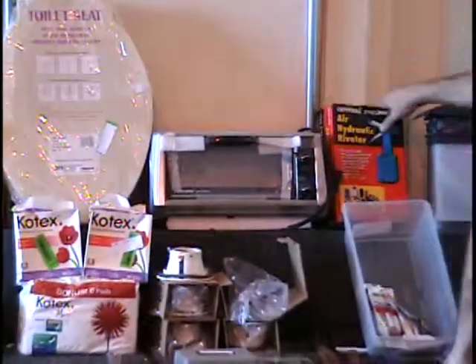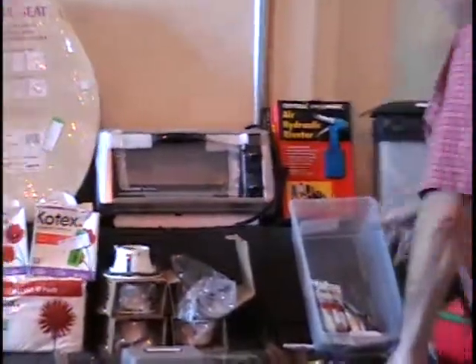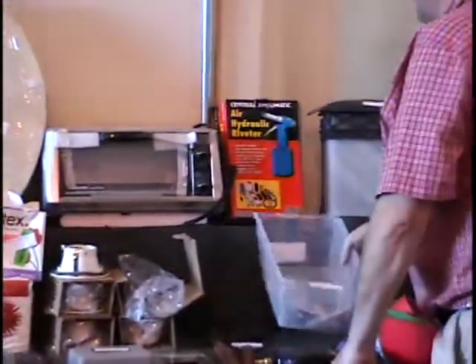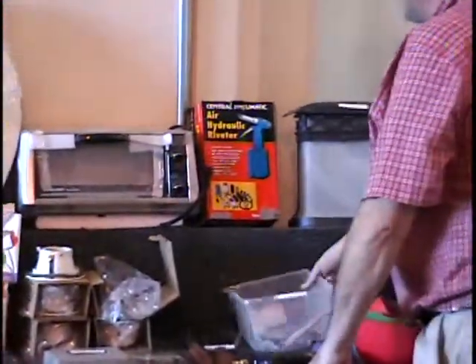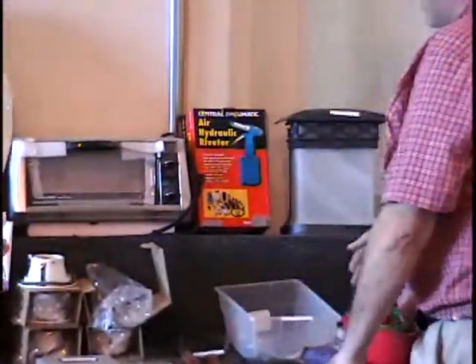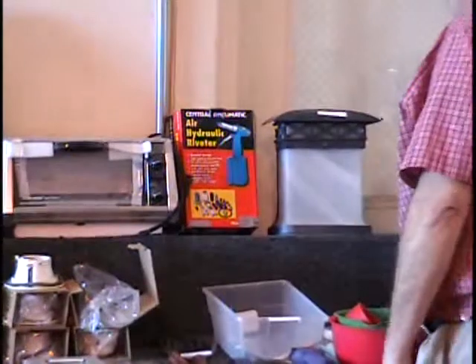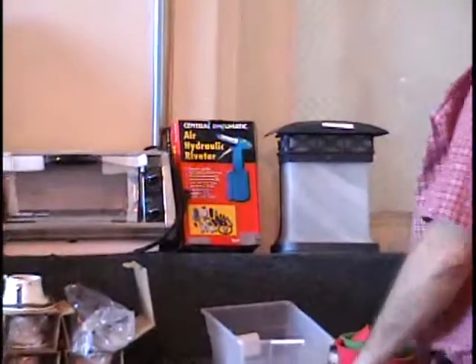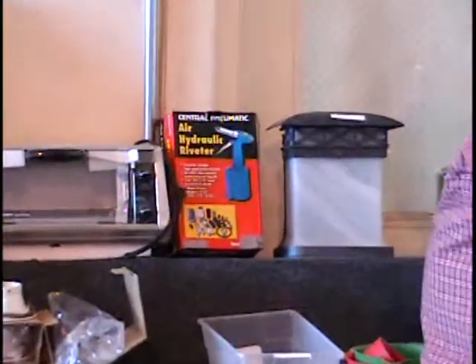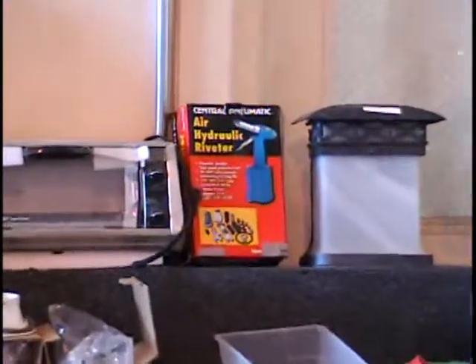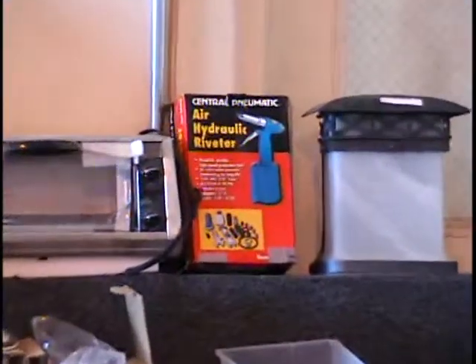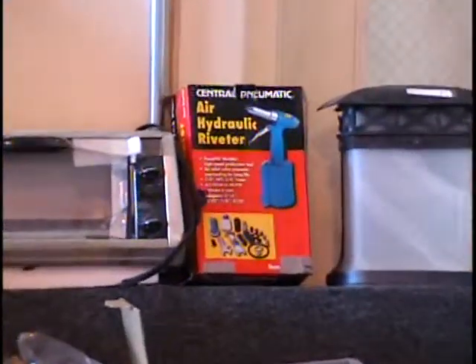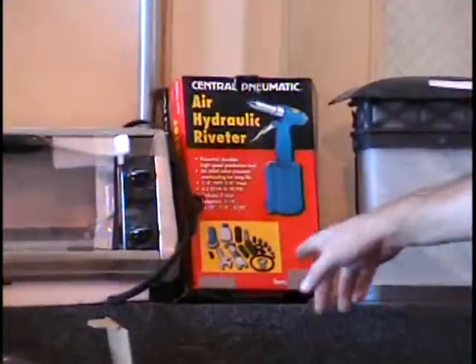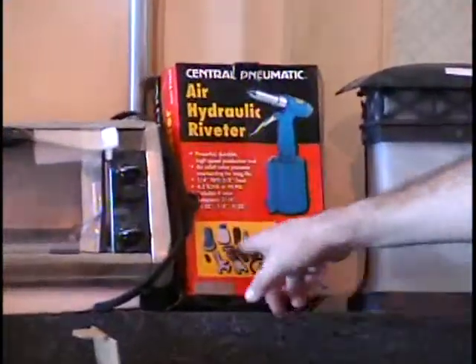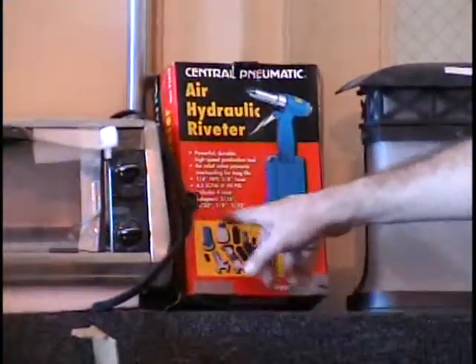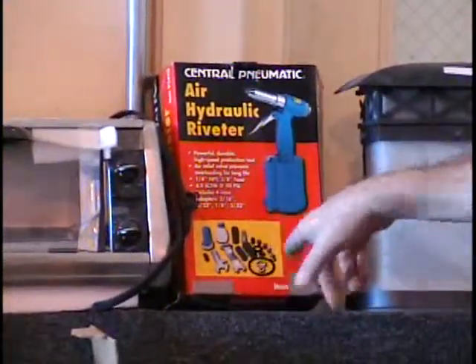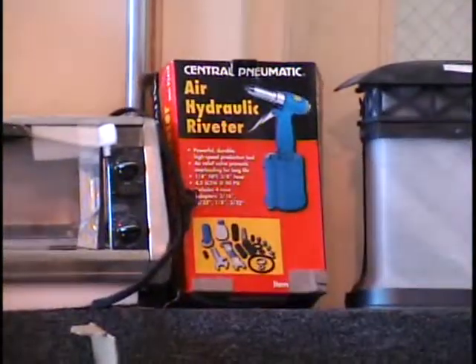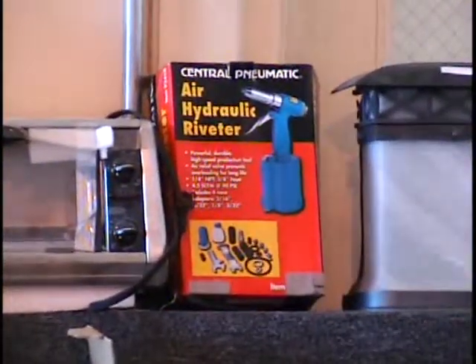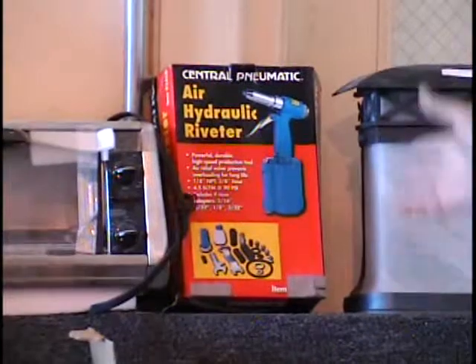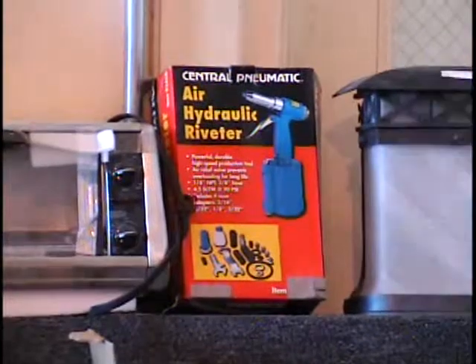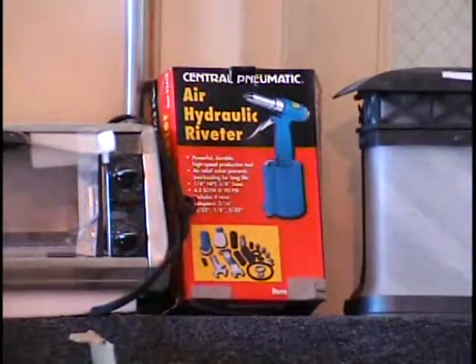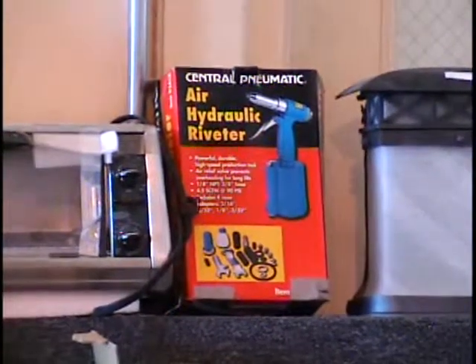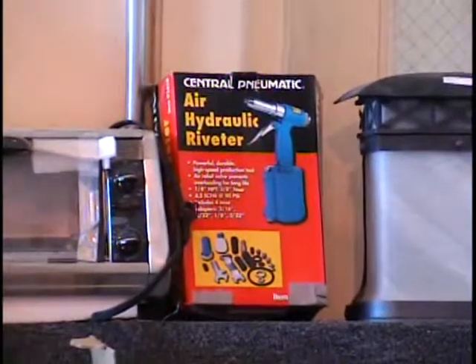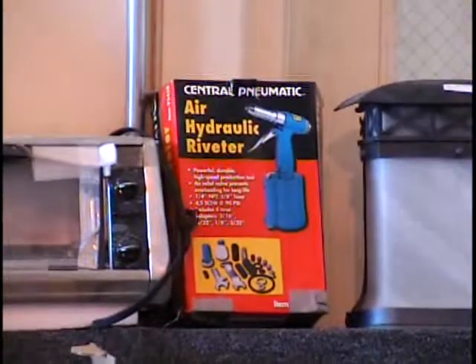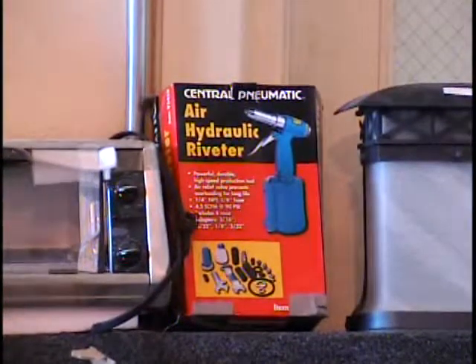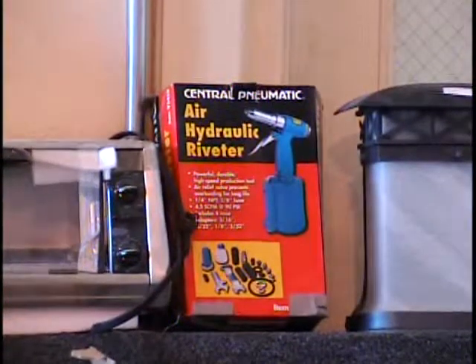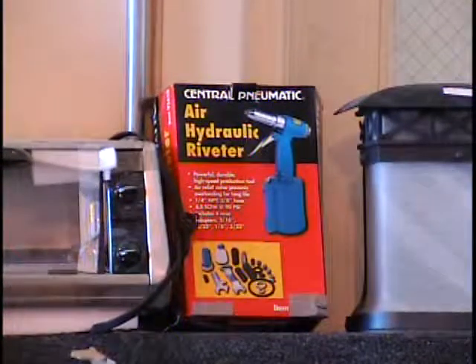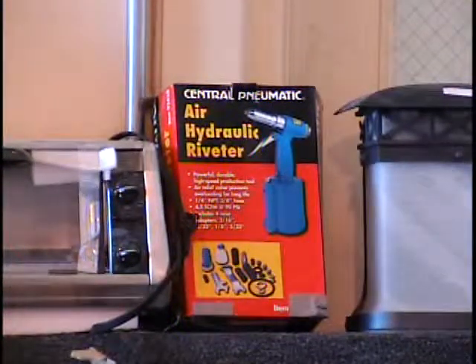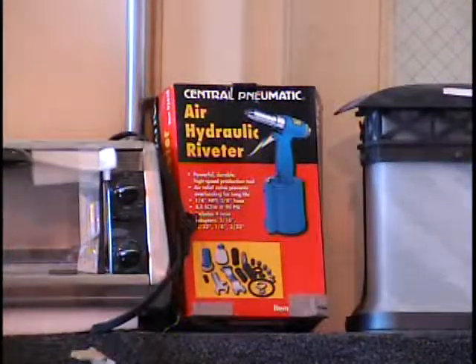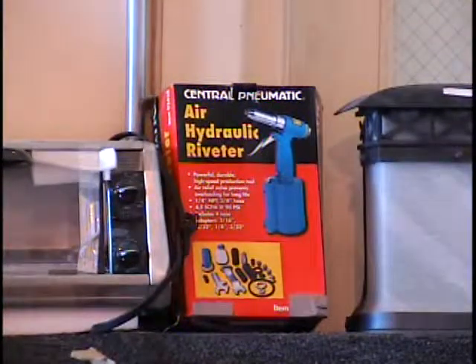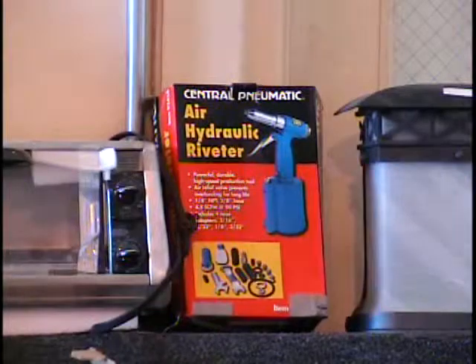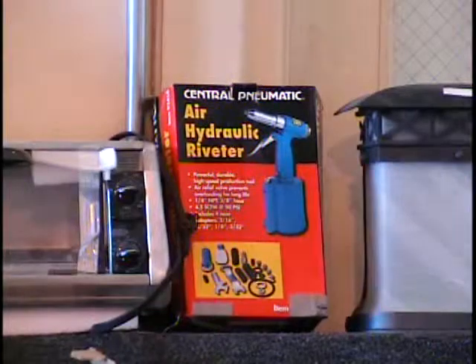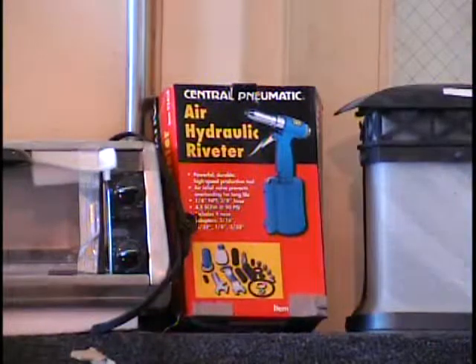I've got an air hydraulic riveter here. This is a pneumatic tool that plugs into your compressor. It comes with all the O-rings and accessories — even the quick connect fittings are included. It's an air hydraulic riveter, or aircraft riveter. Retail price is $25.